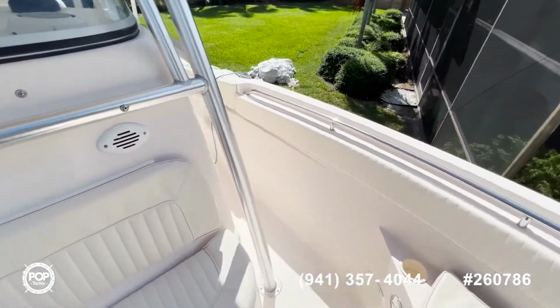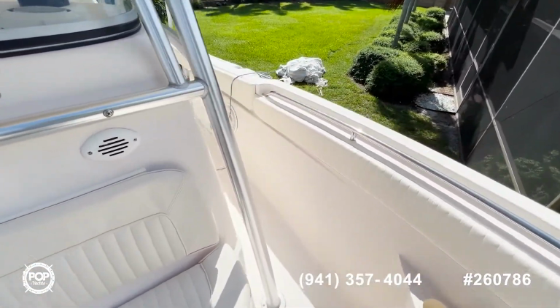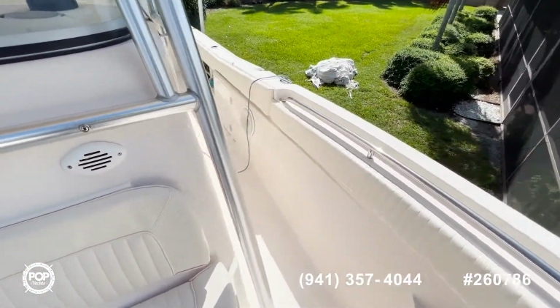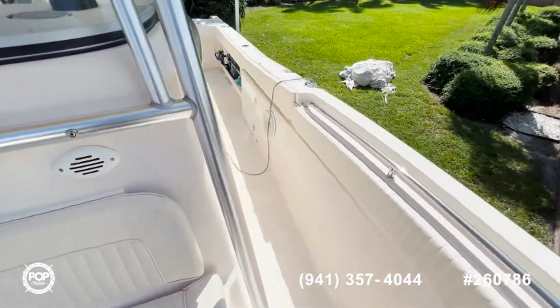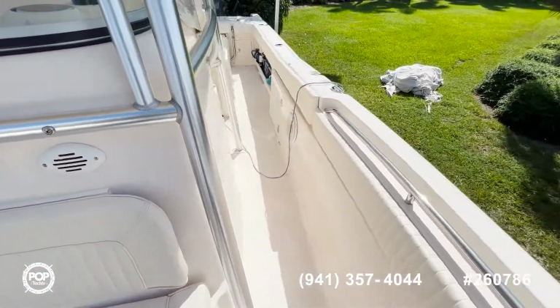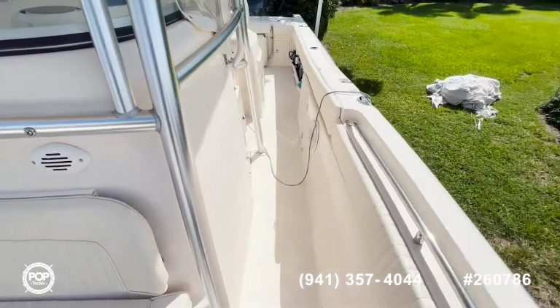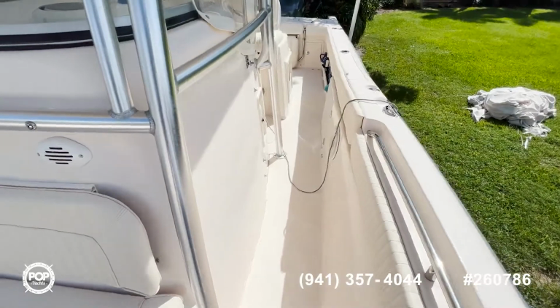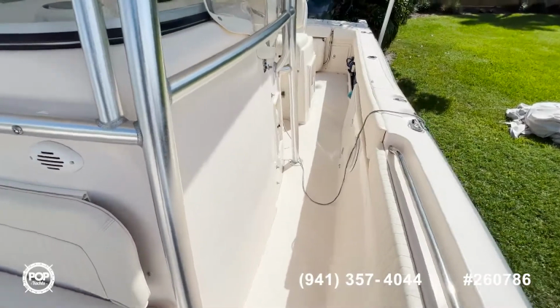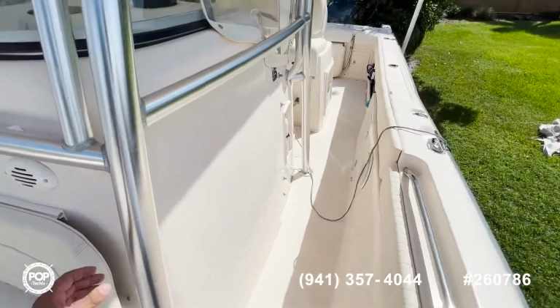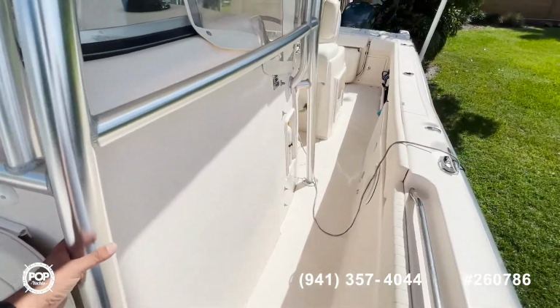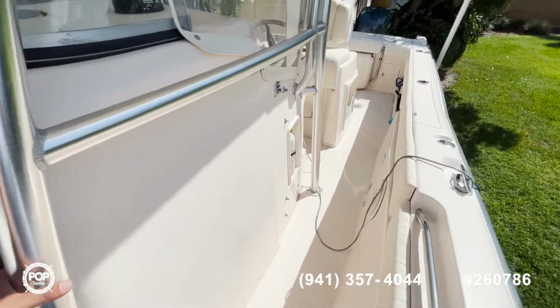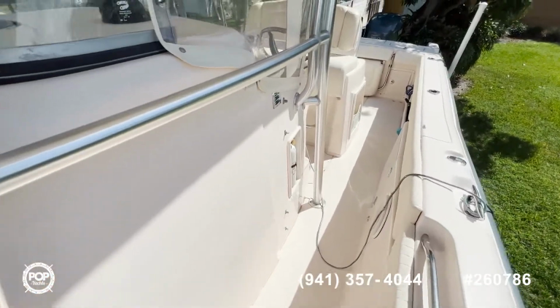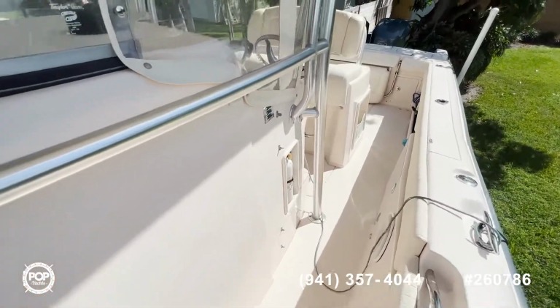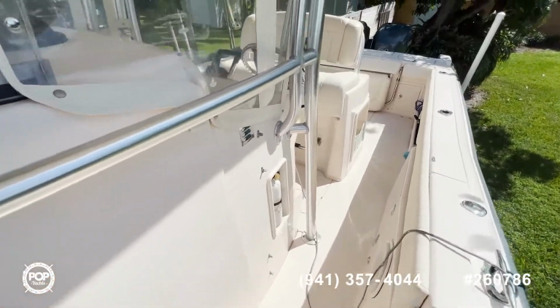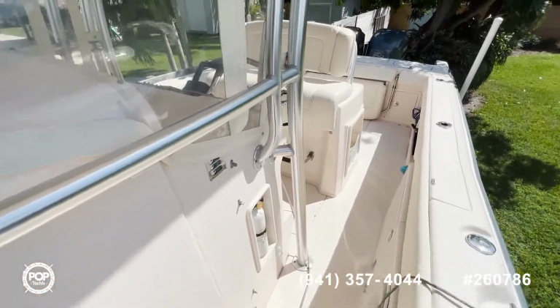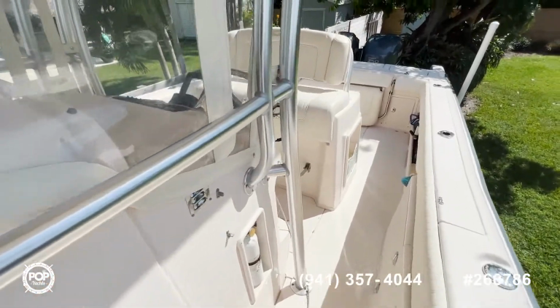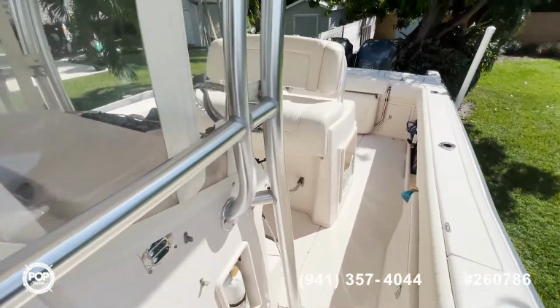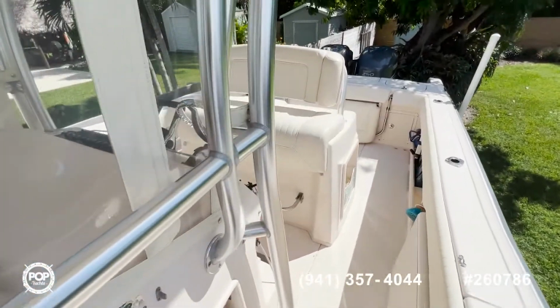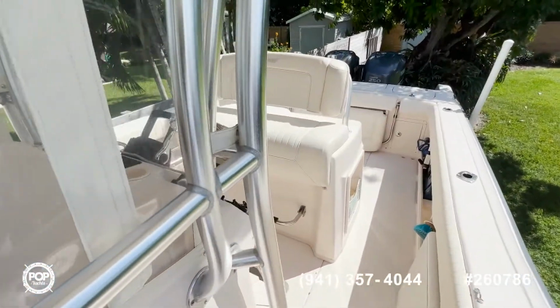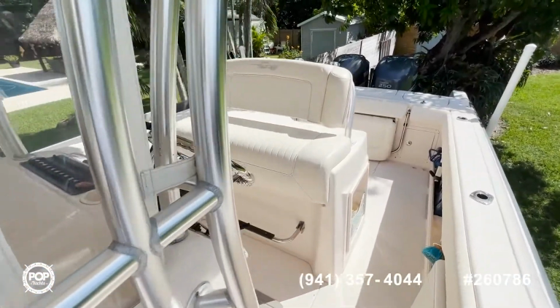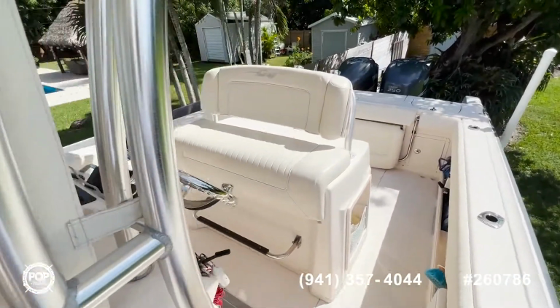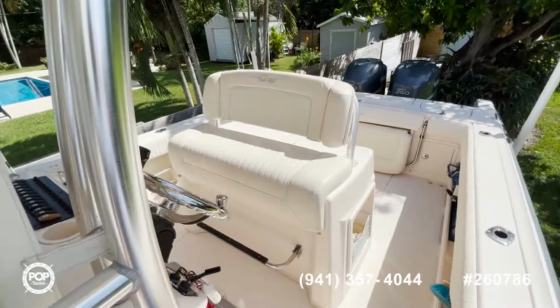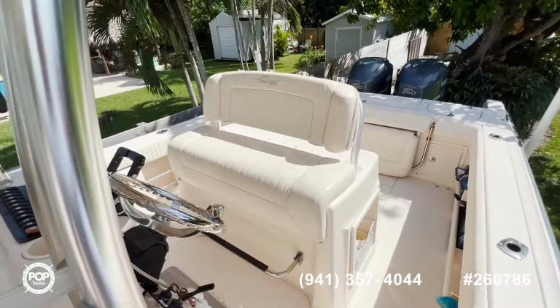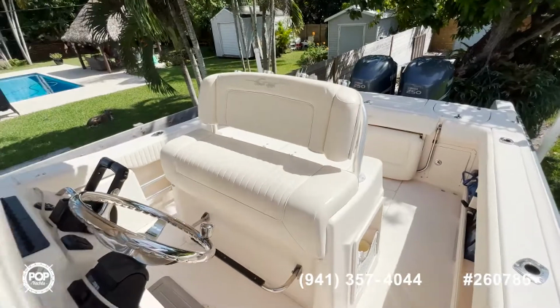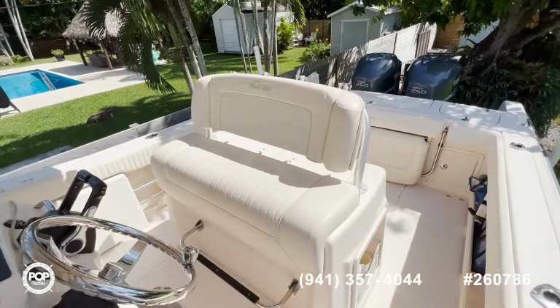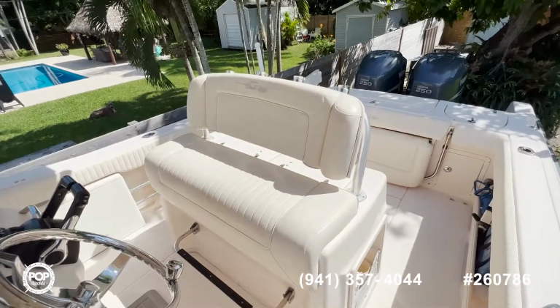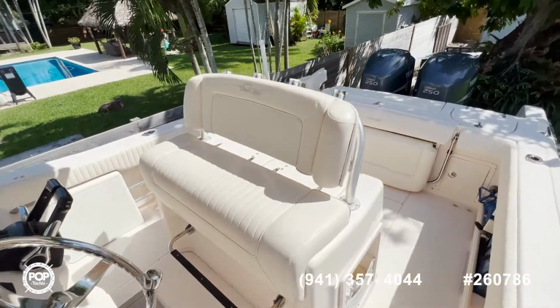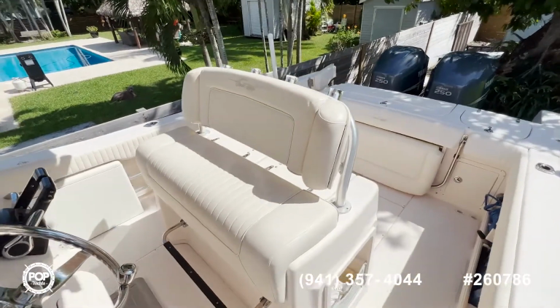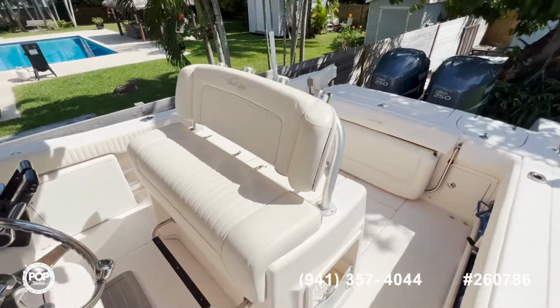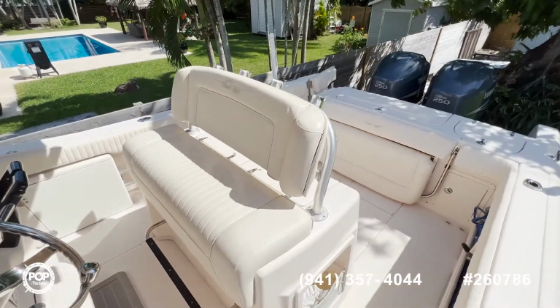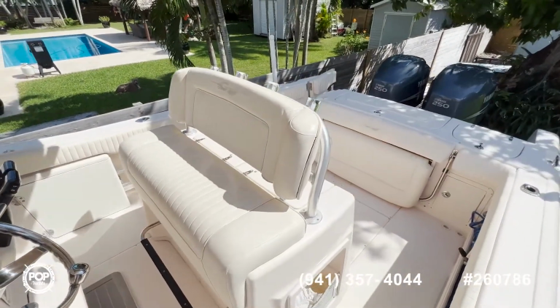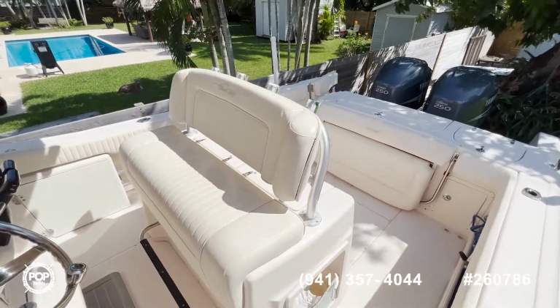As you can see, everything is working properly. This boat is ready to go. If you have any questions, feel free to reach out and have a great day.